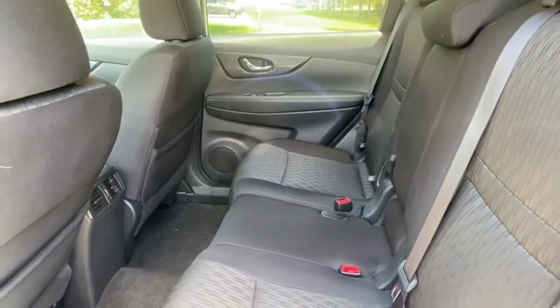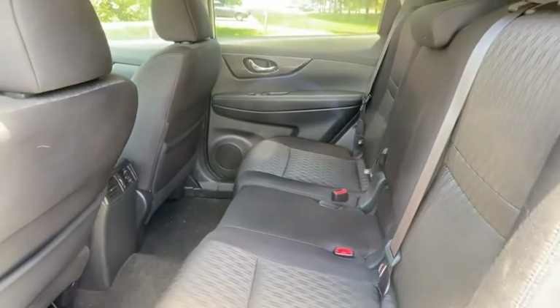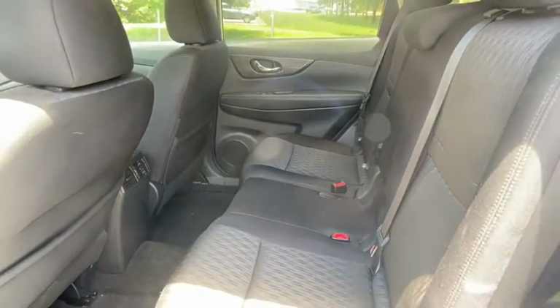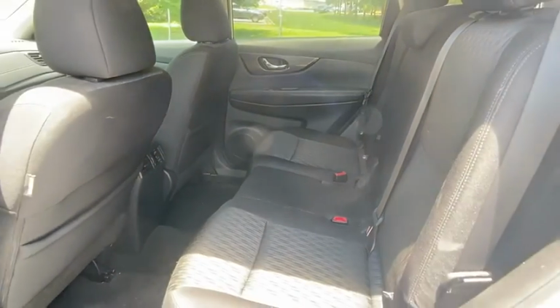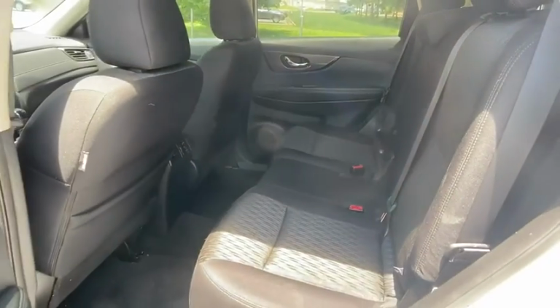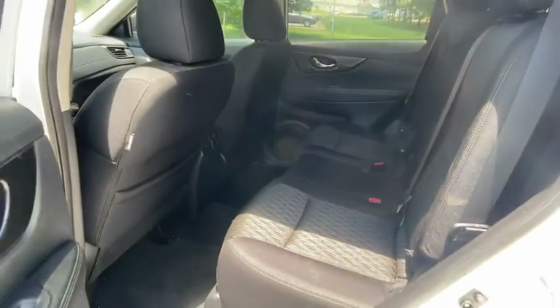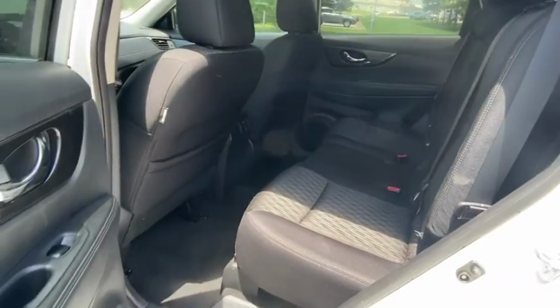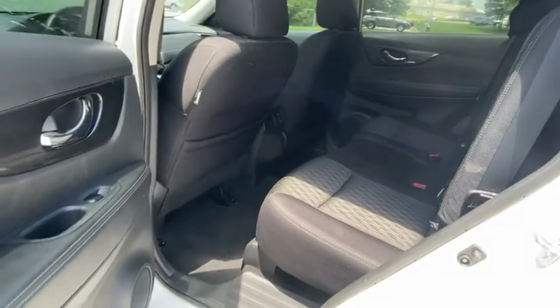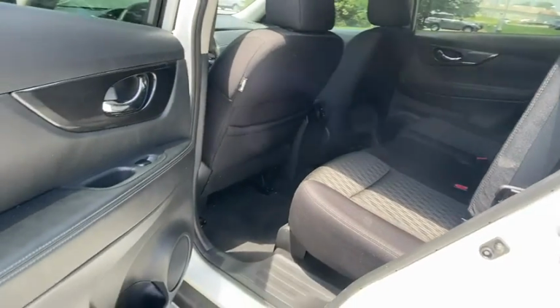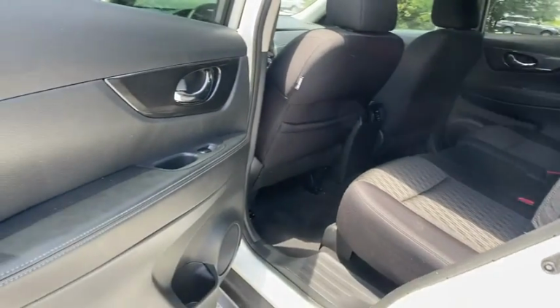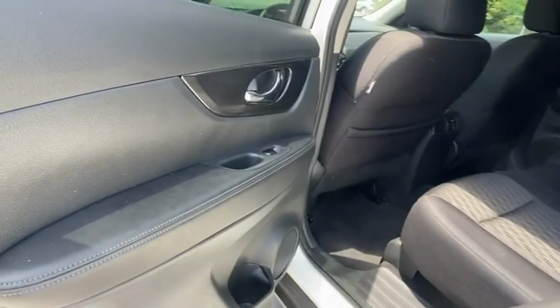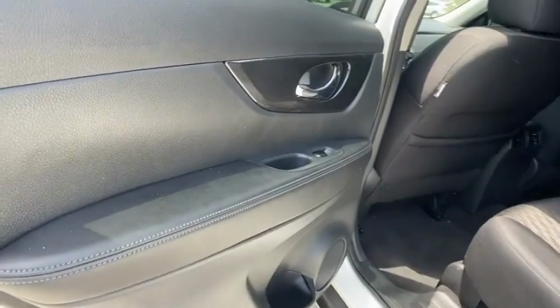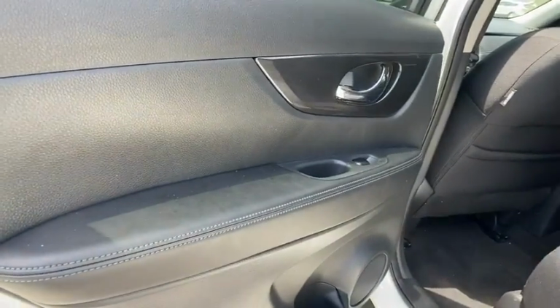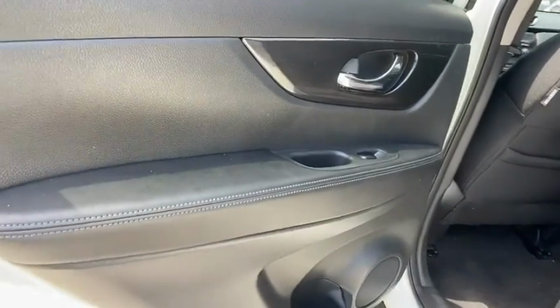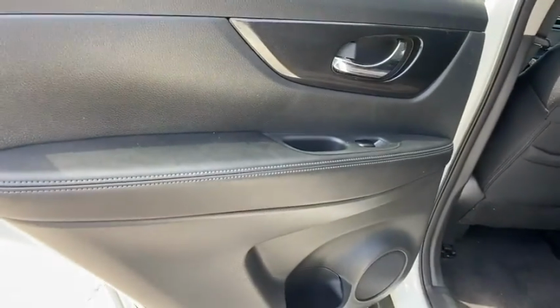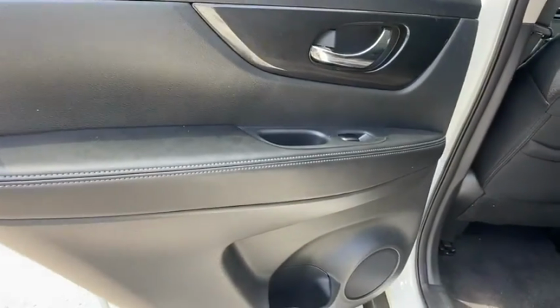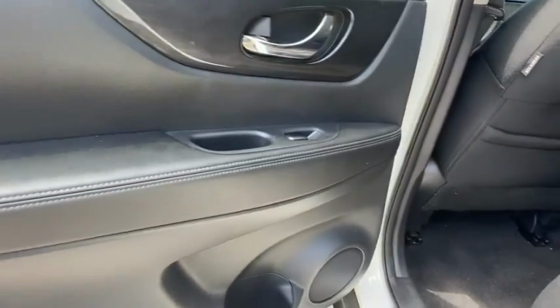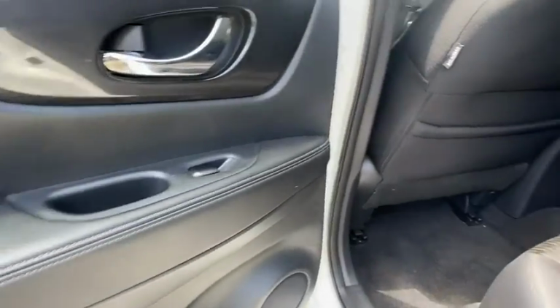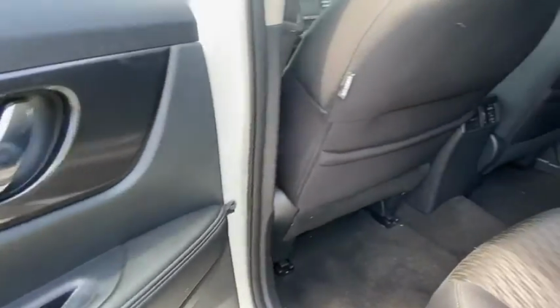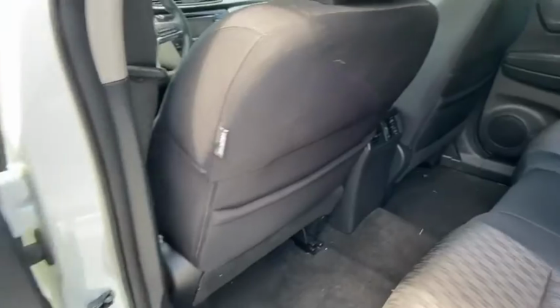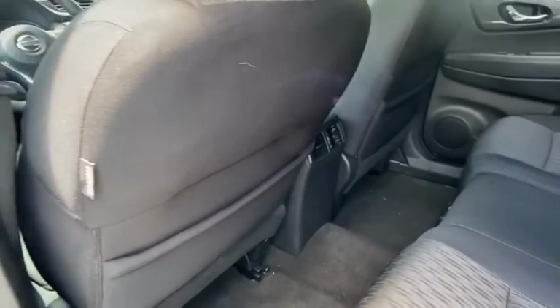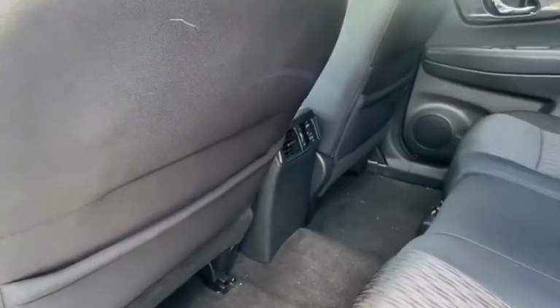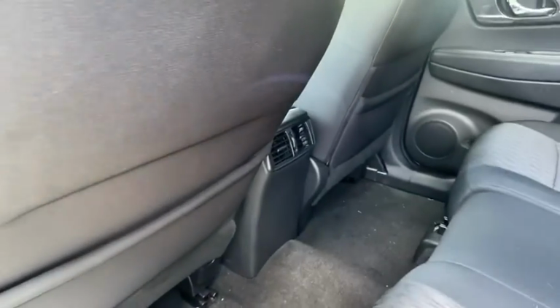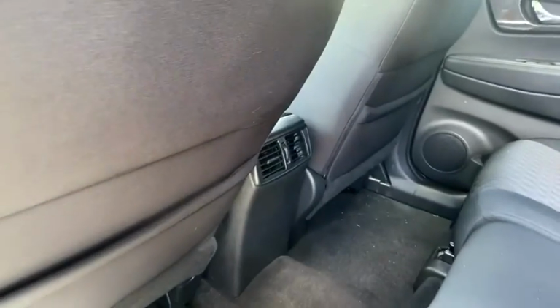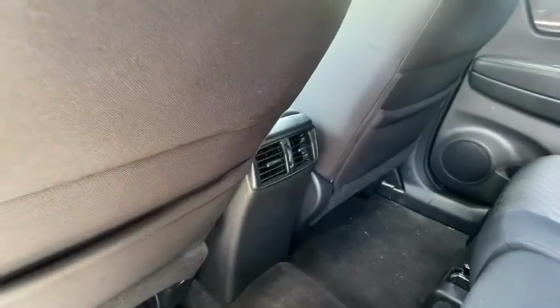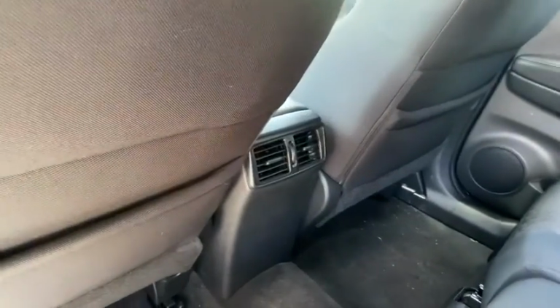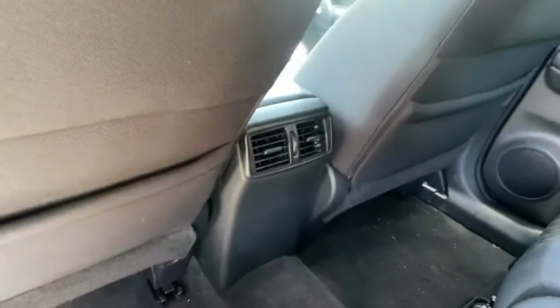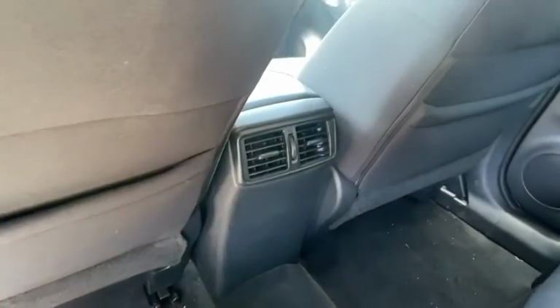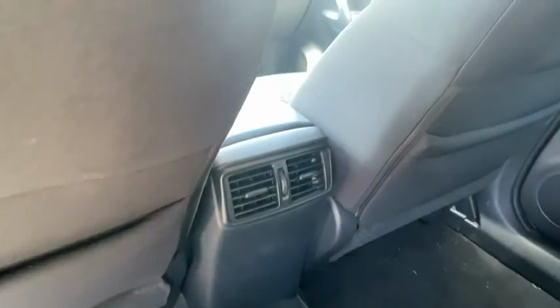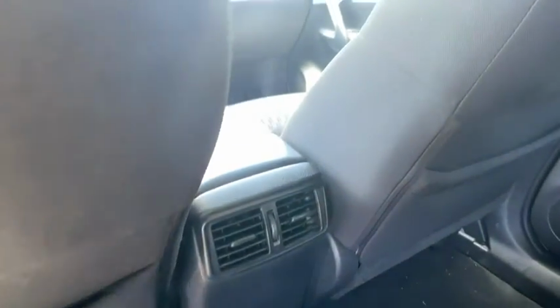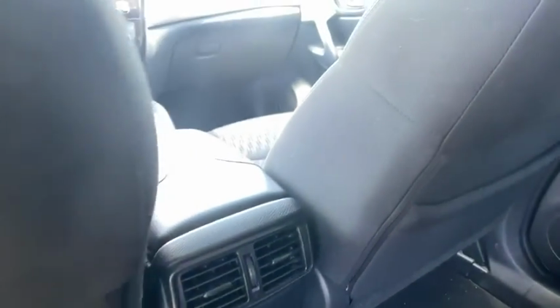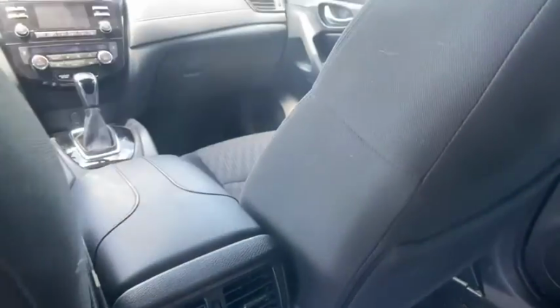Leather-wrapped steering wheel, Bluetooth, power steering, adjustable steering wheel, four-wheel disc brakes, keyless start, aluminum wheels, cruise control, rear defrost, climate control, AM-FM stereo radio.